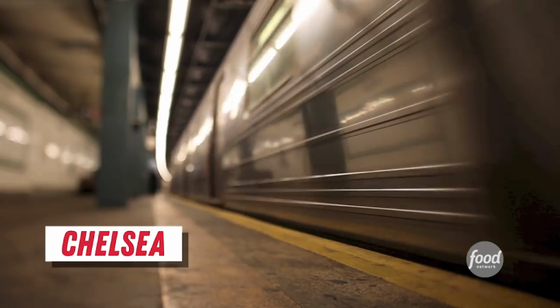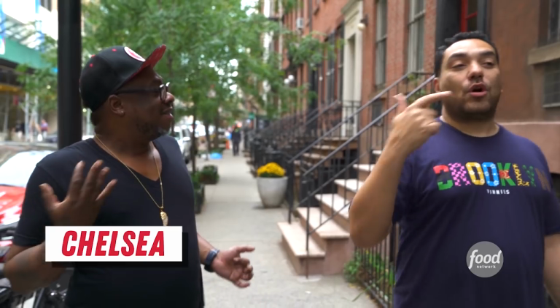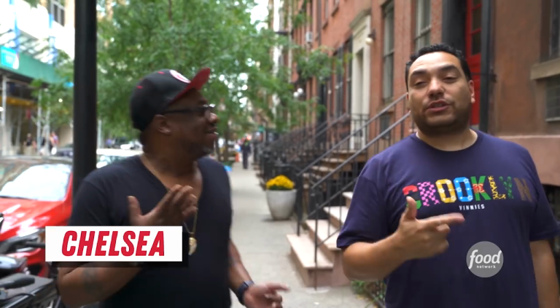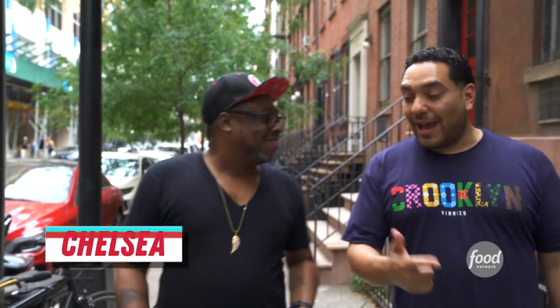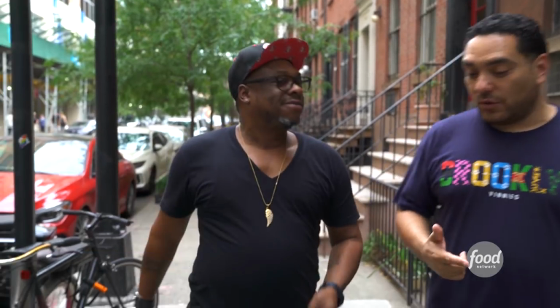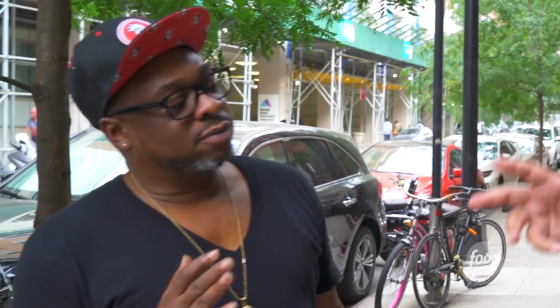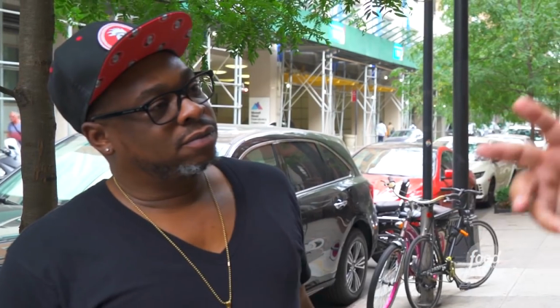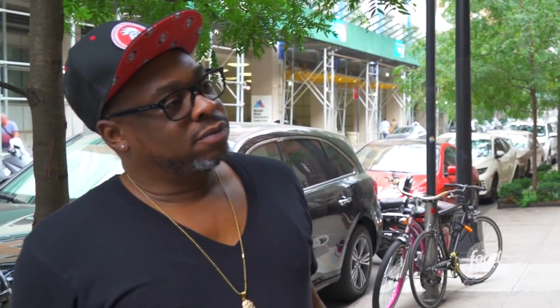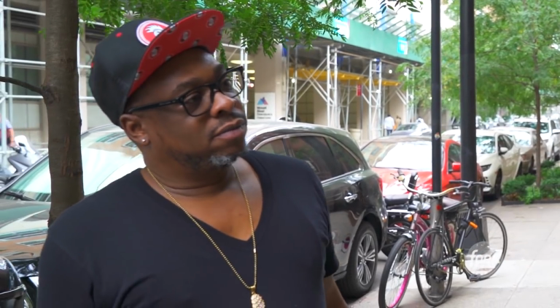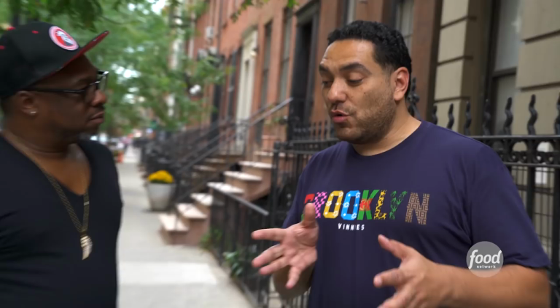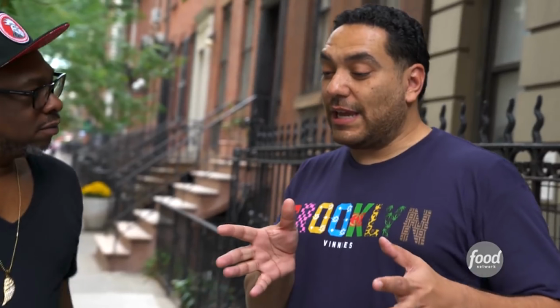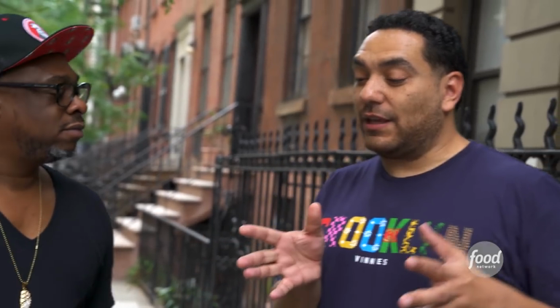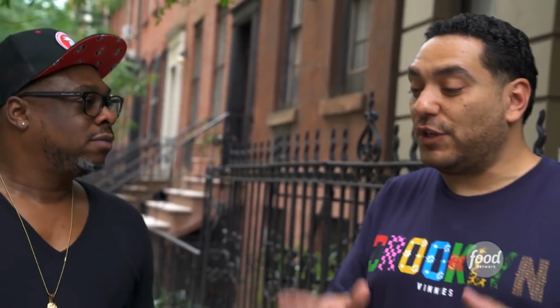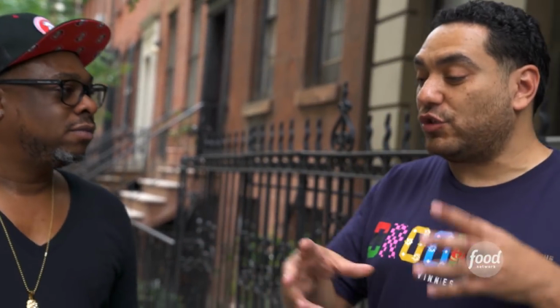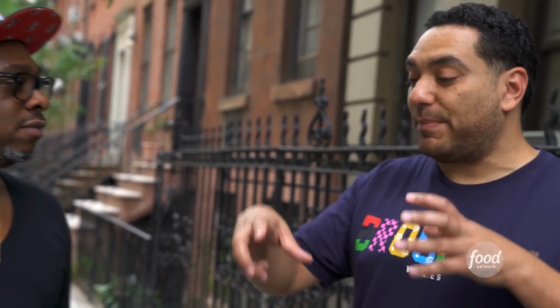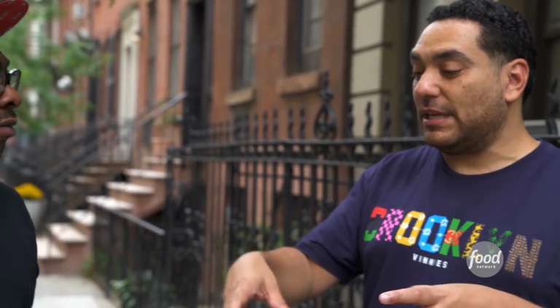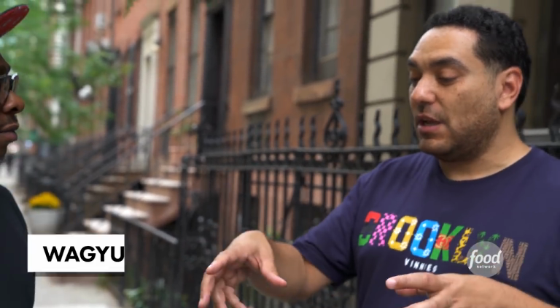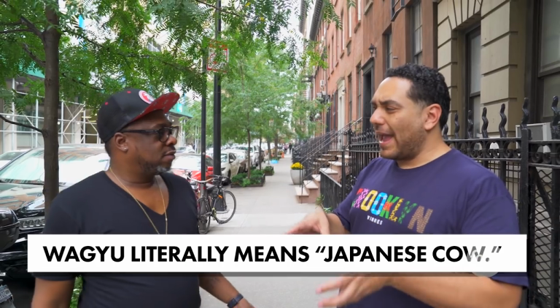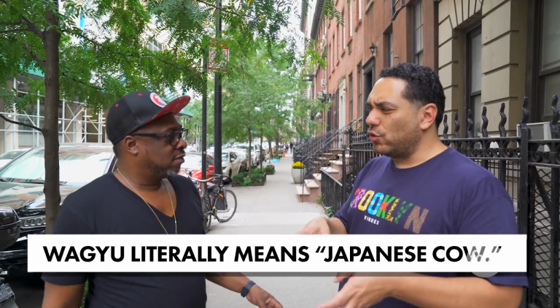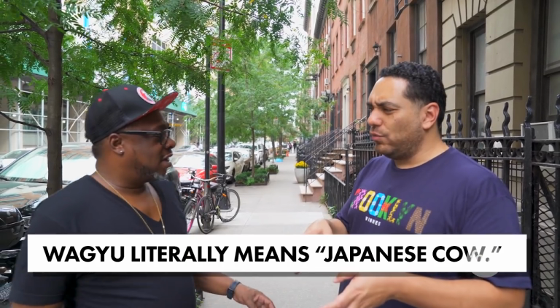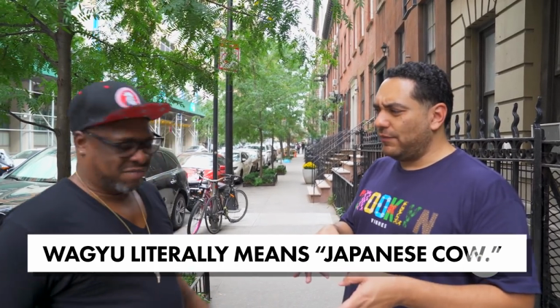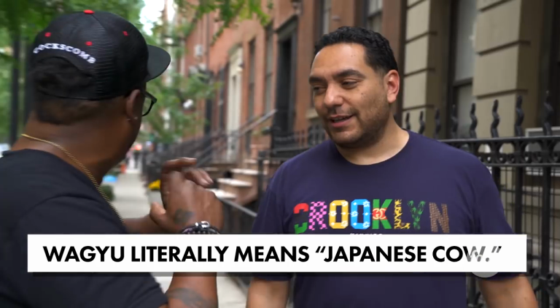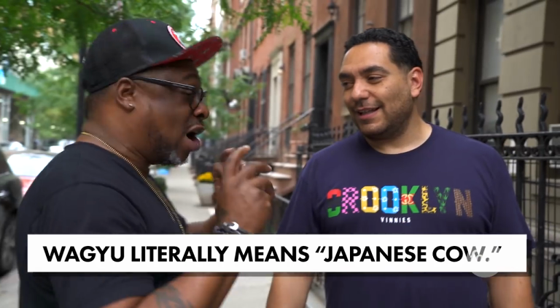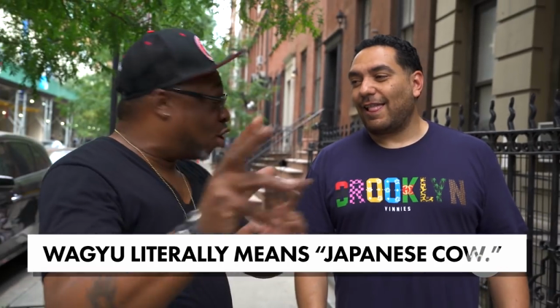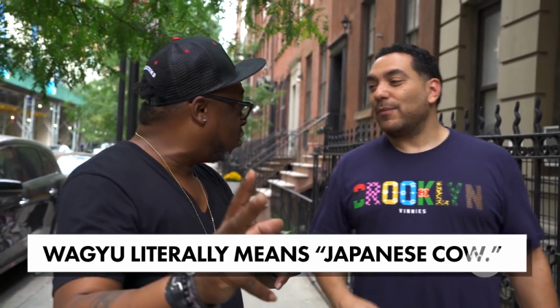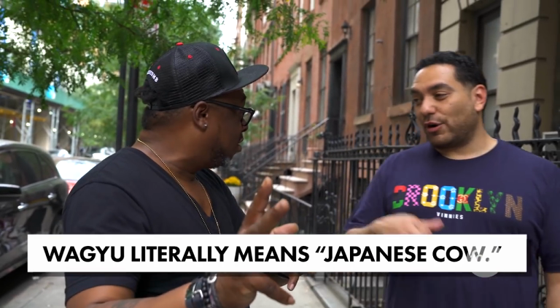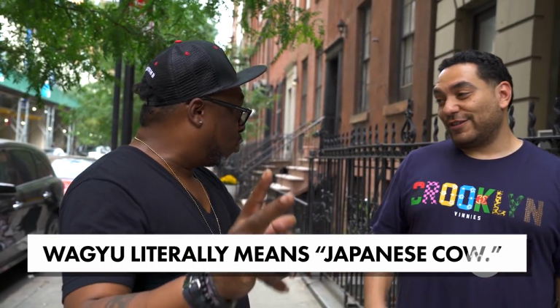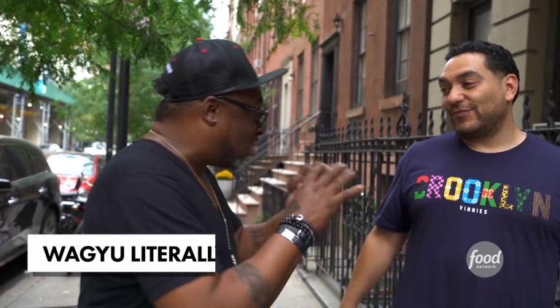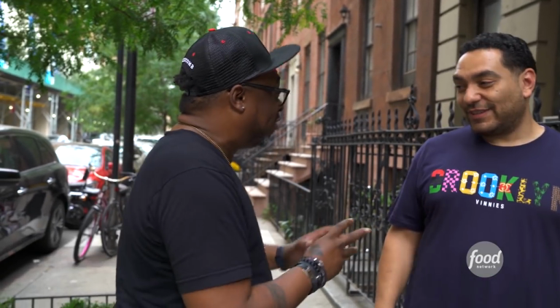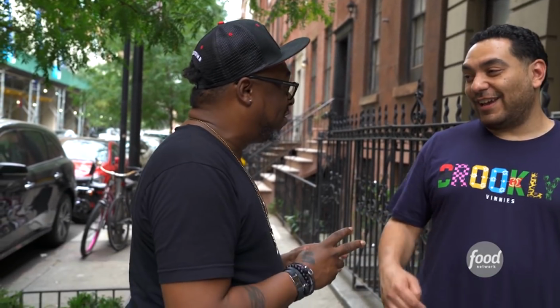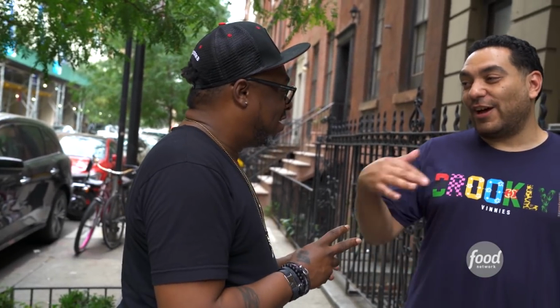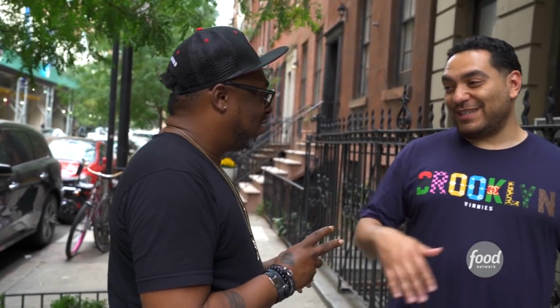What we're going into now — this is one of the only guys who can get the official Japanese Wagyu beef. He's making a burger with Wagyu beef and other meats.